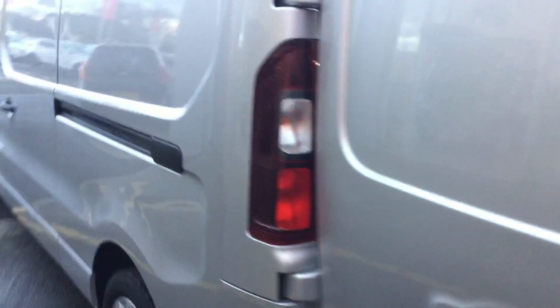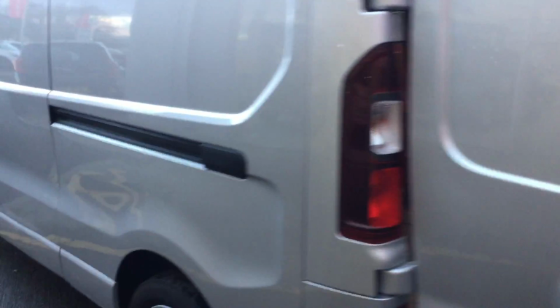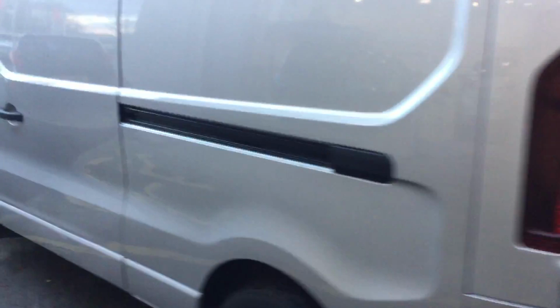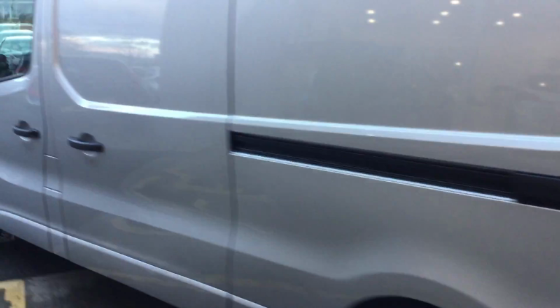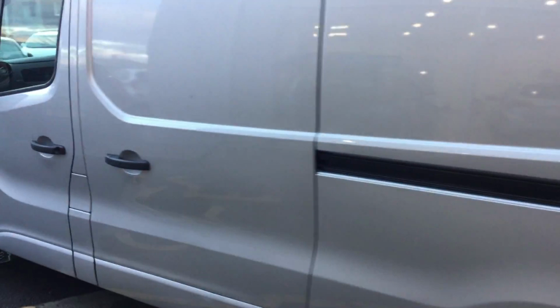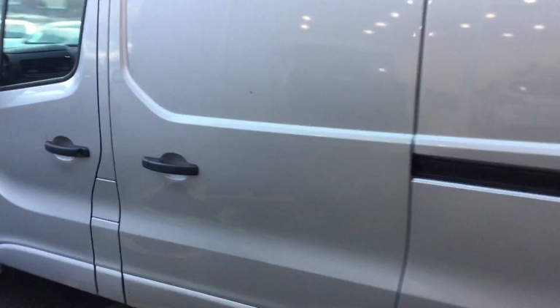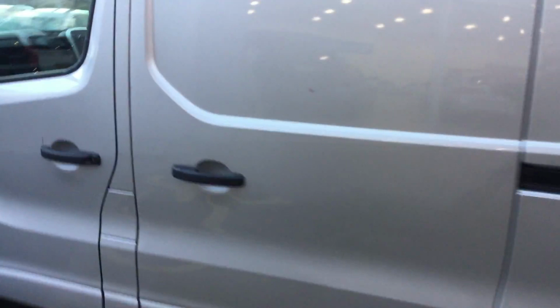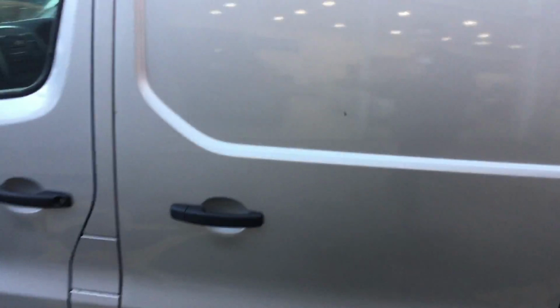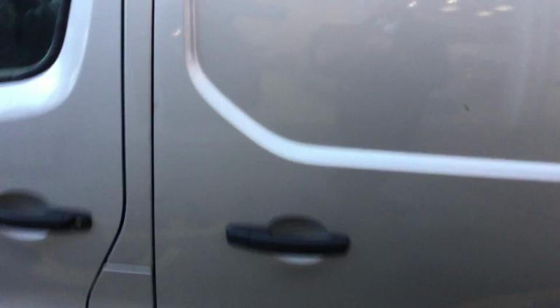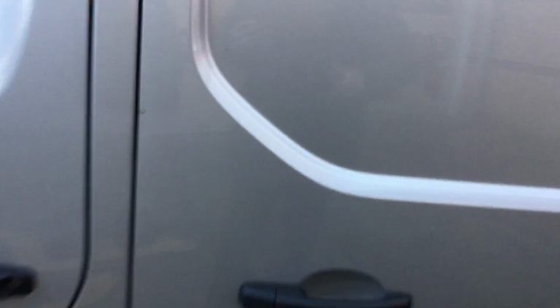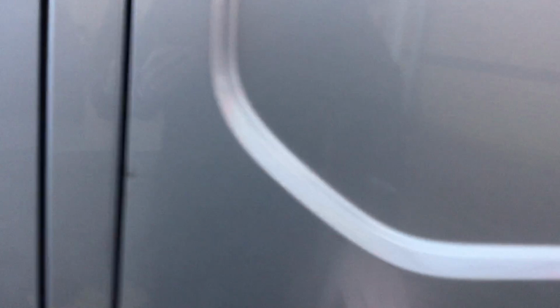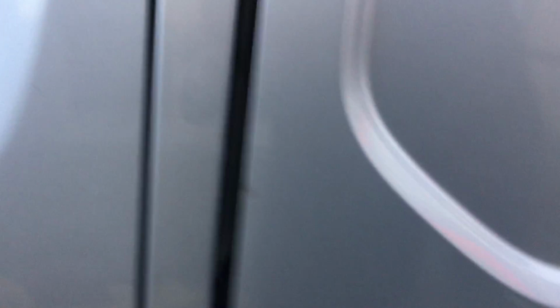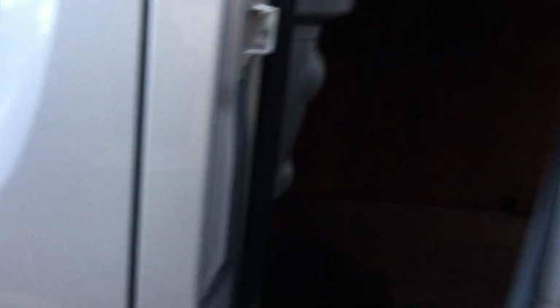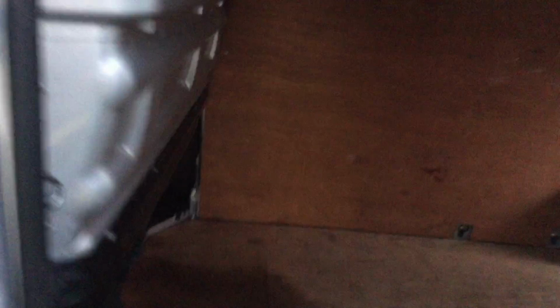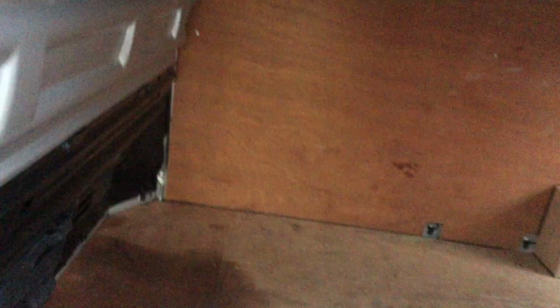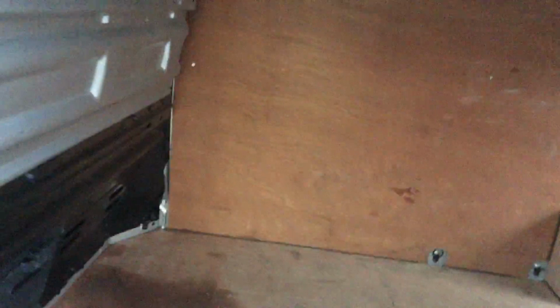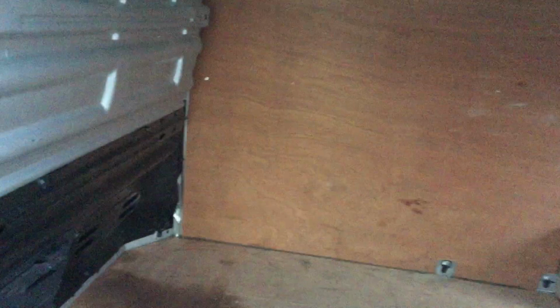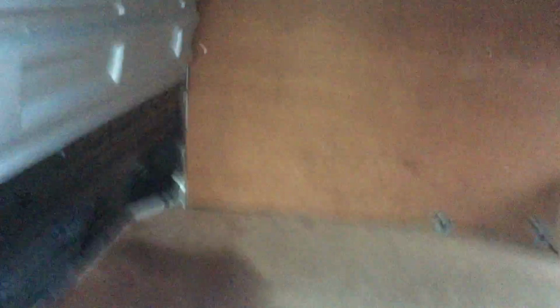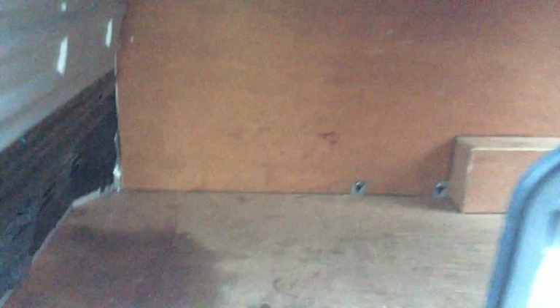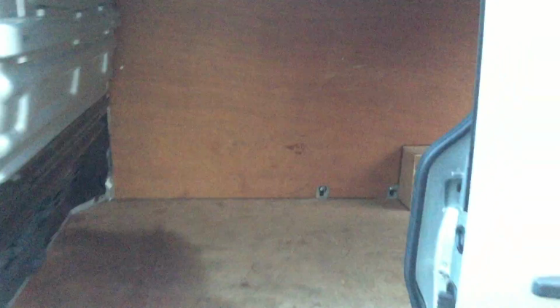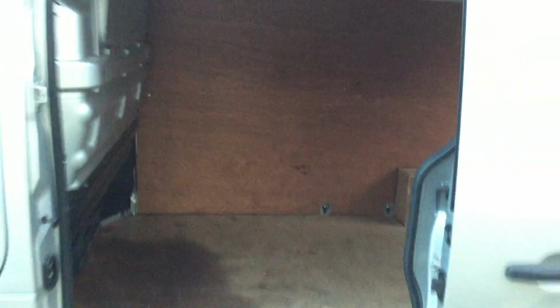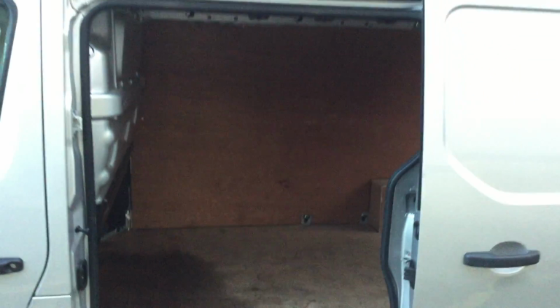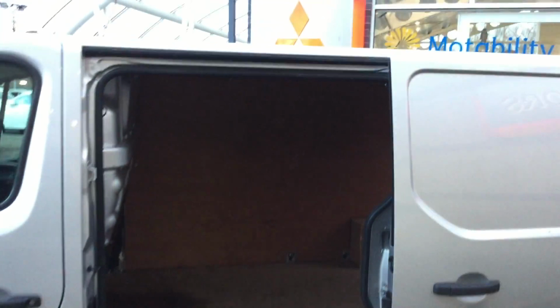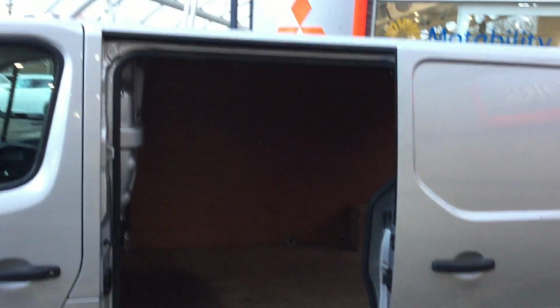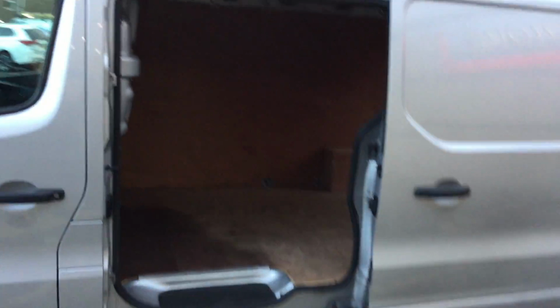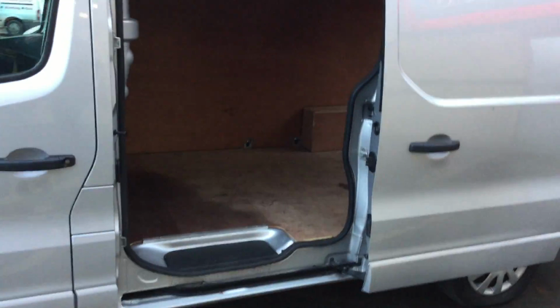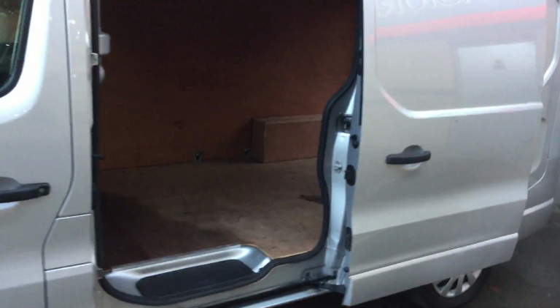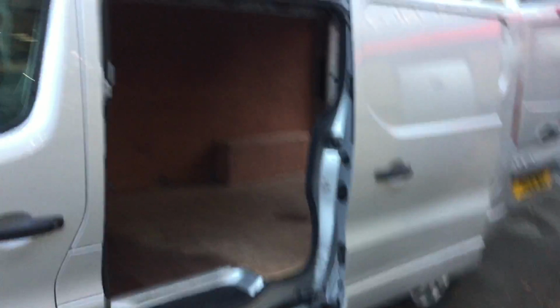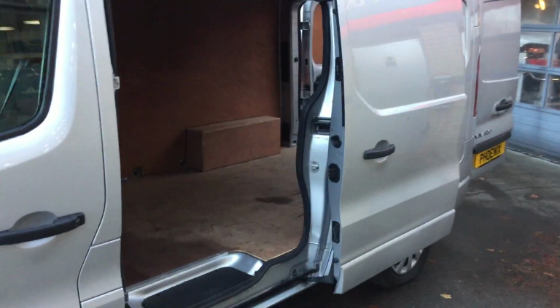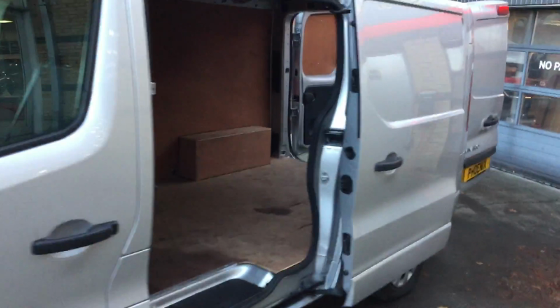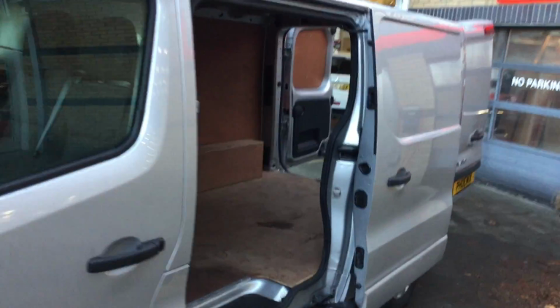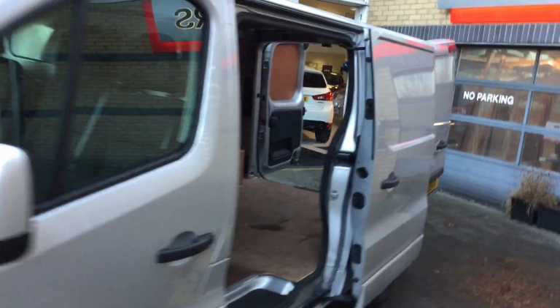There is also a side loading door. Let me open that up and show you — easy access if you don't wish to open at the back. So plenty of storage and easy access.